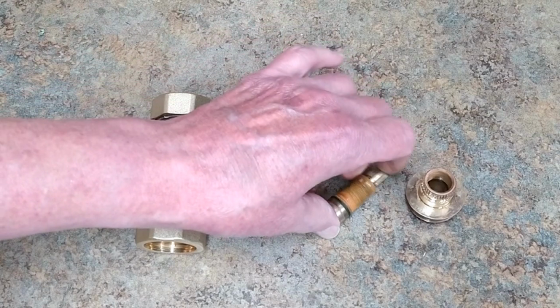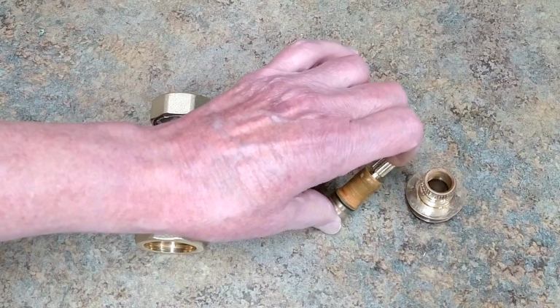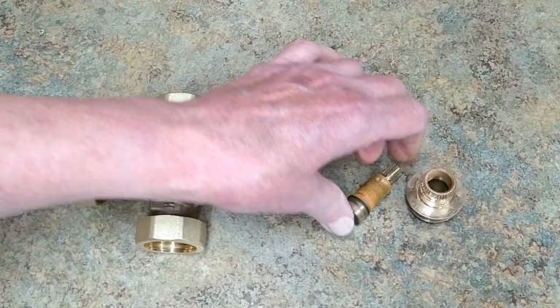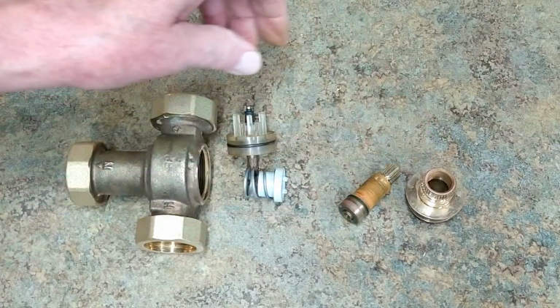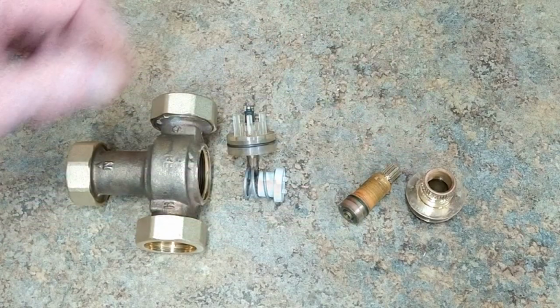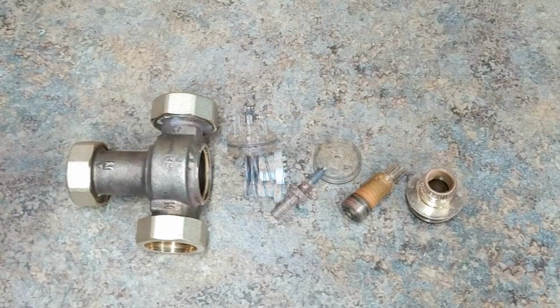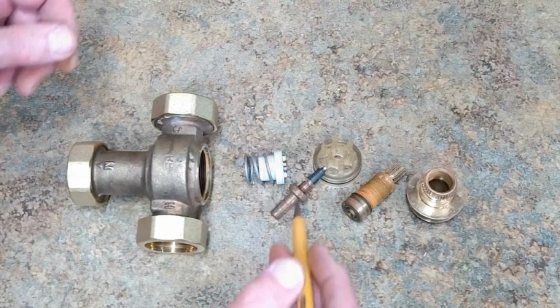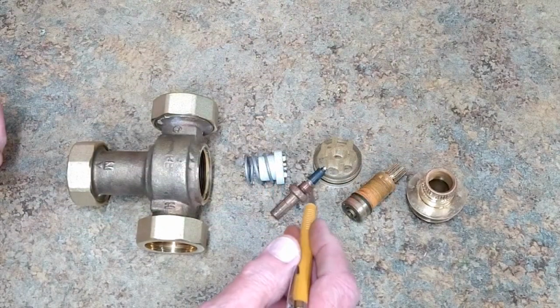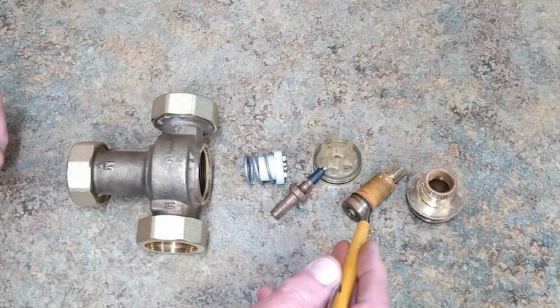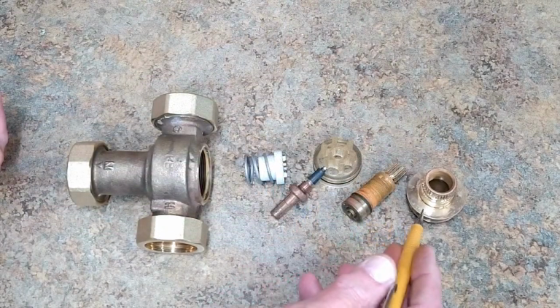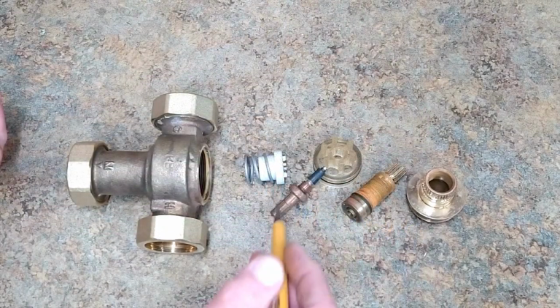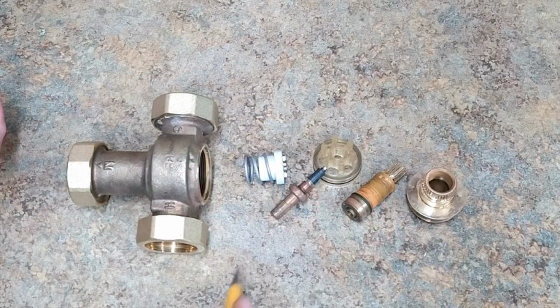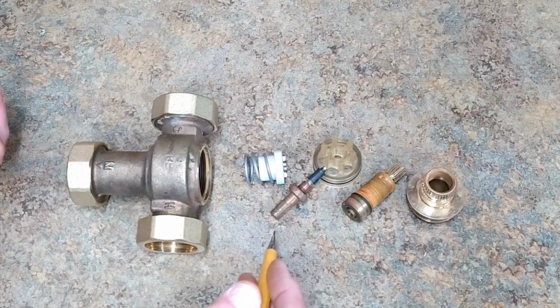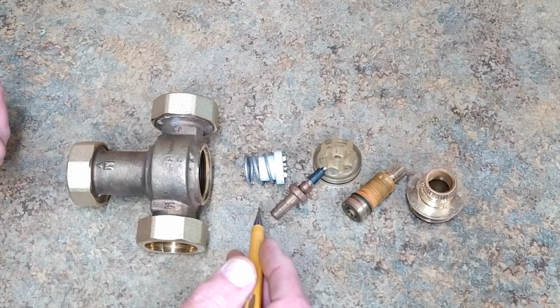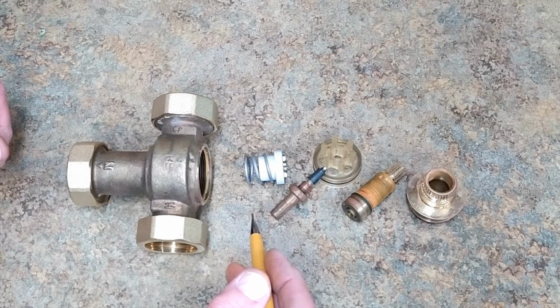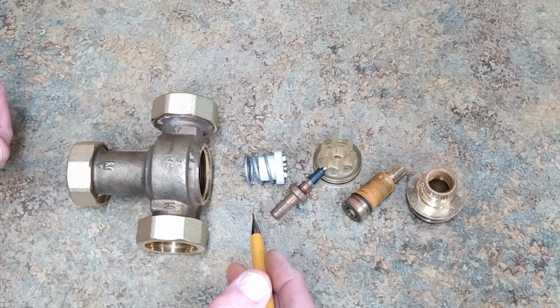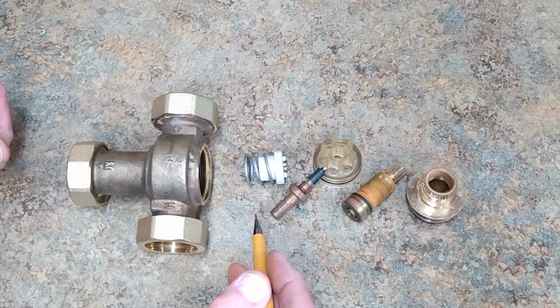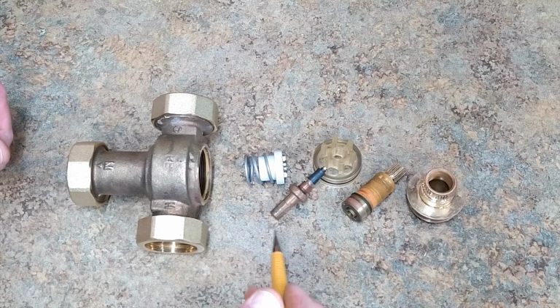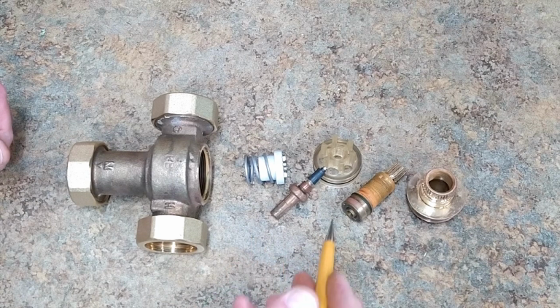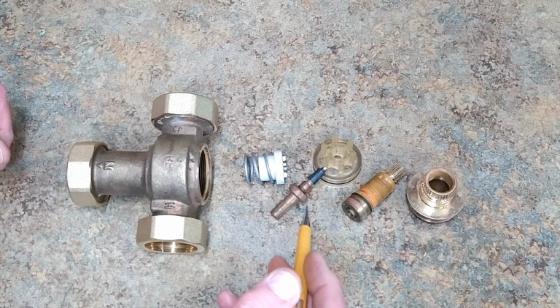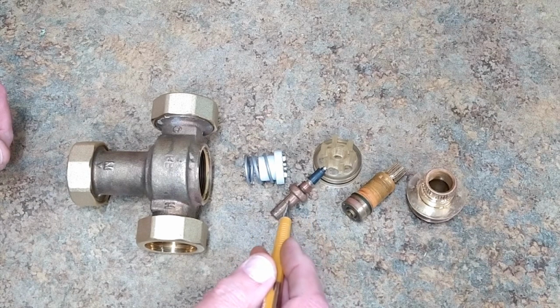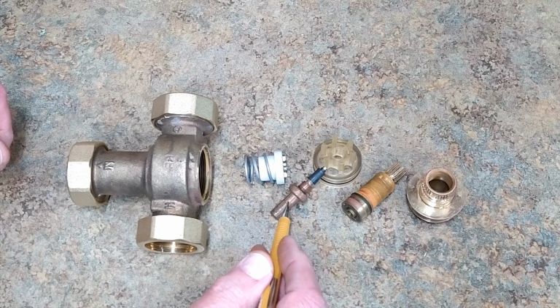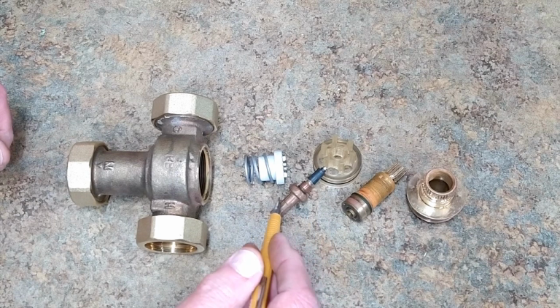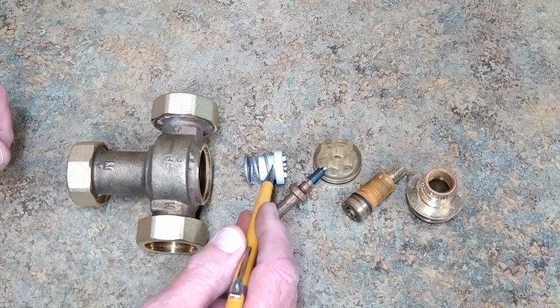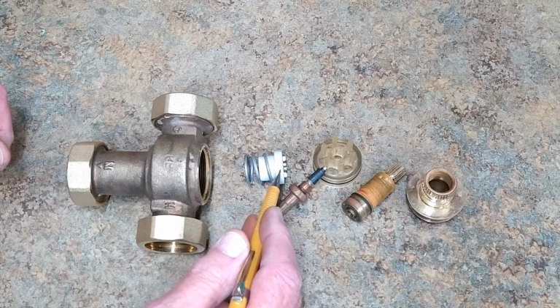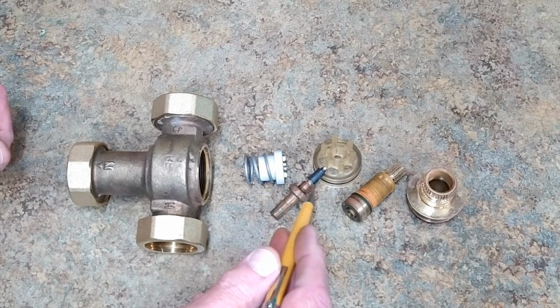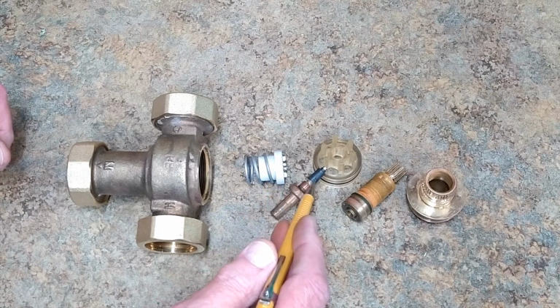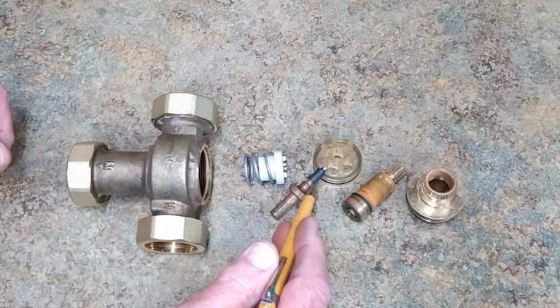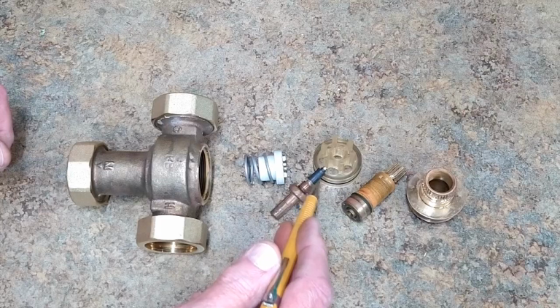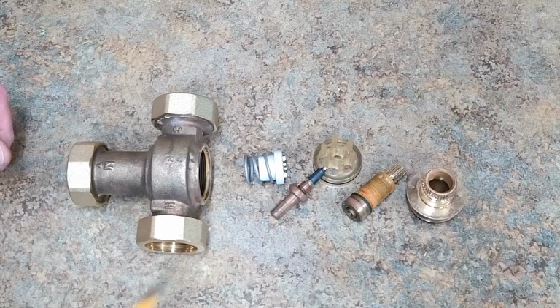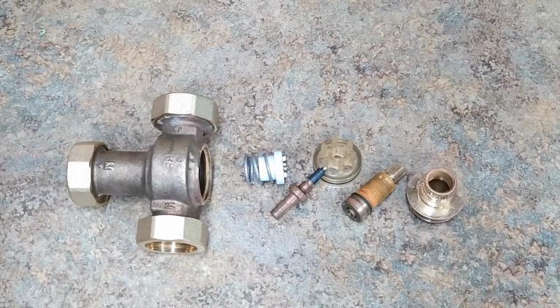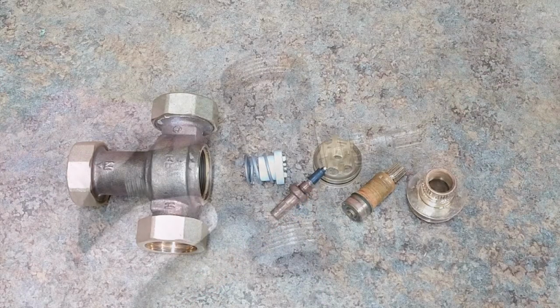This is pretty dirty on the inside. I'm going to pull all the o-rings off and put everything in the ultrasonic cleaner, except for the wax motor, the plastic, and this piece of rubber.